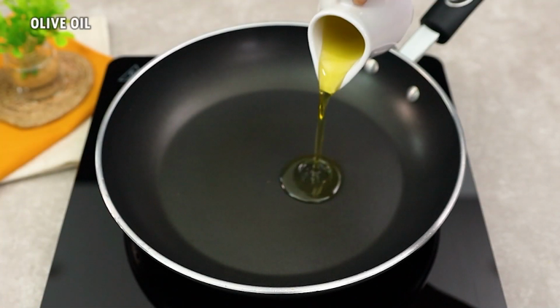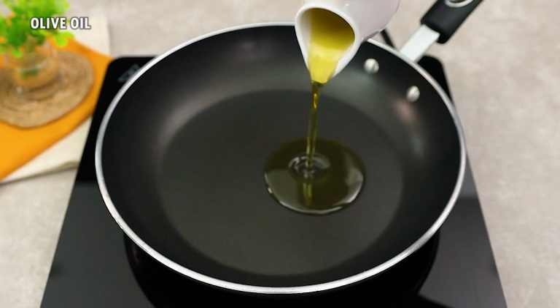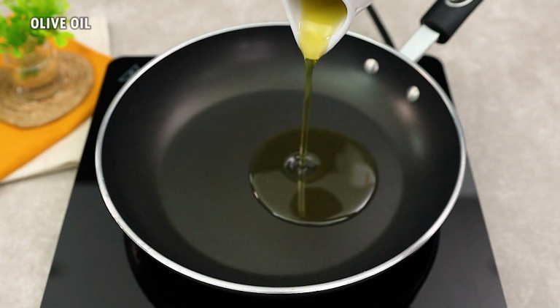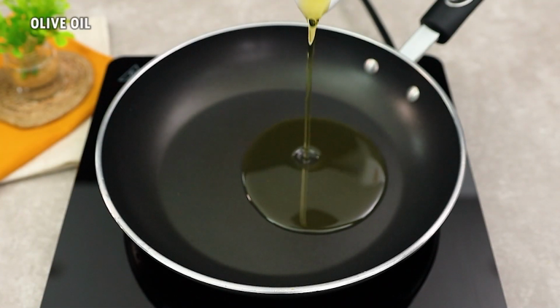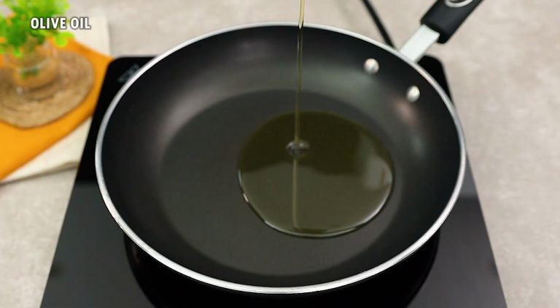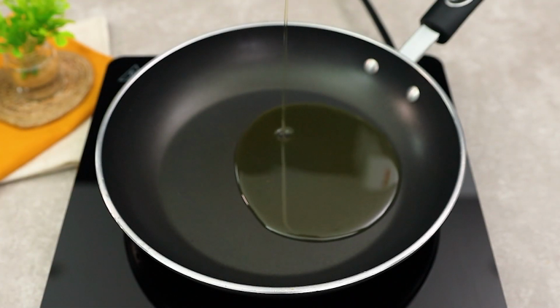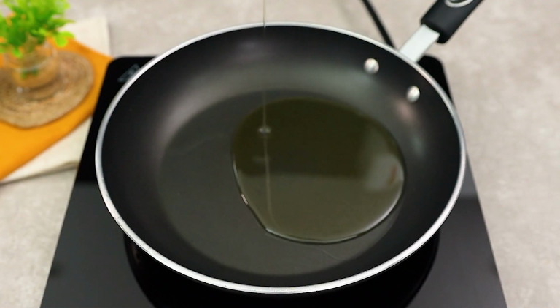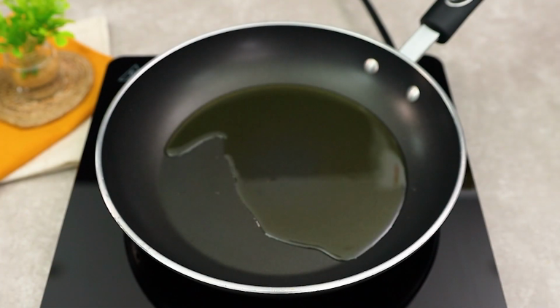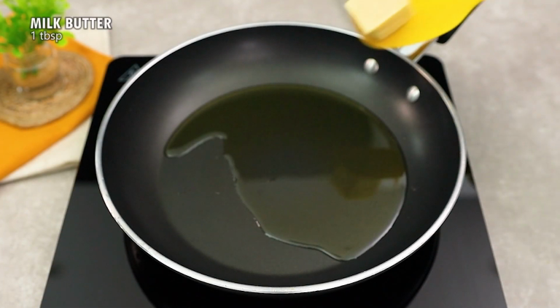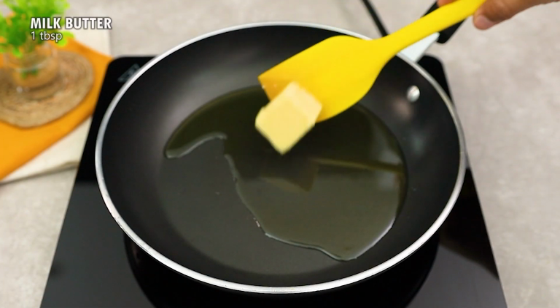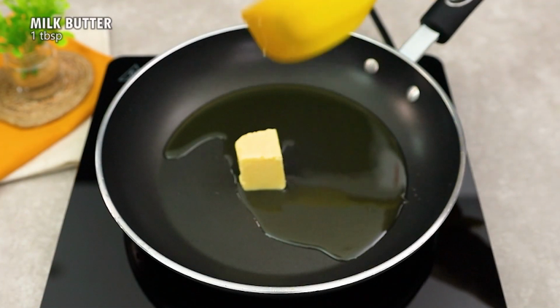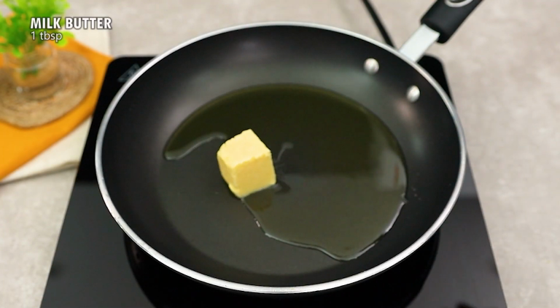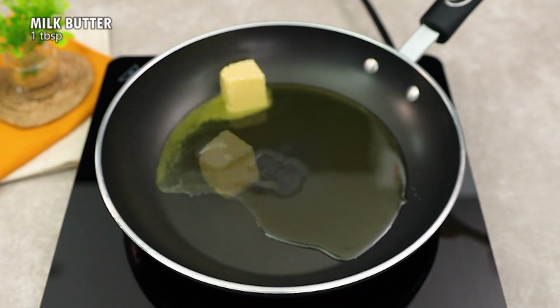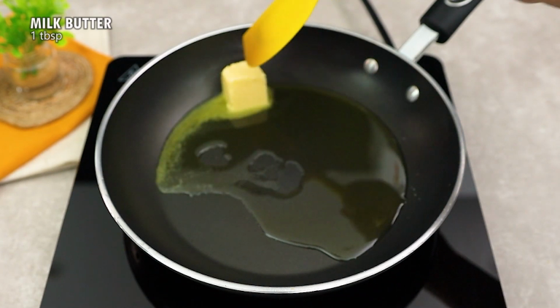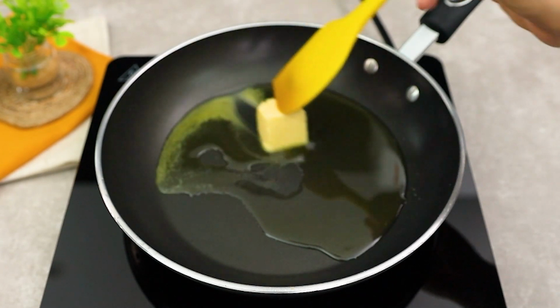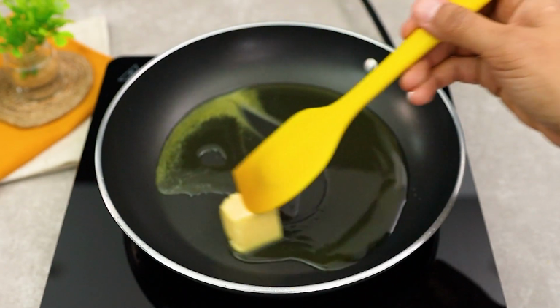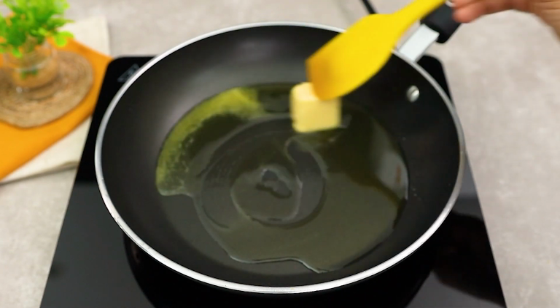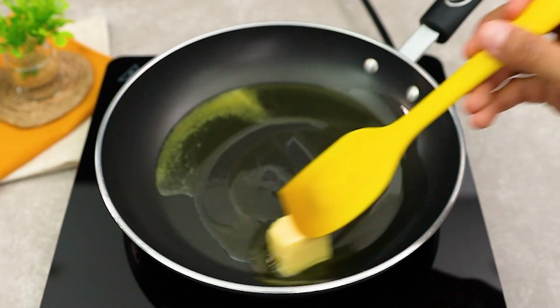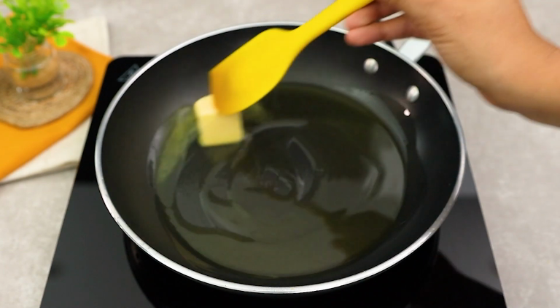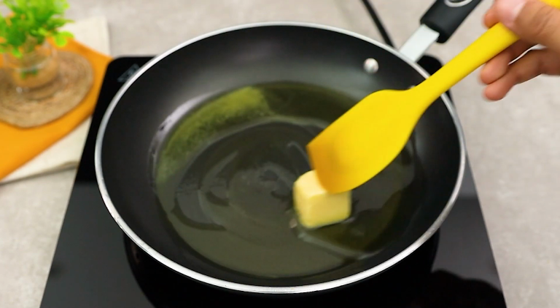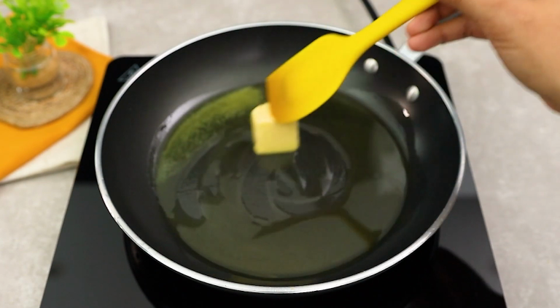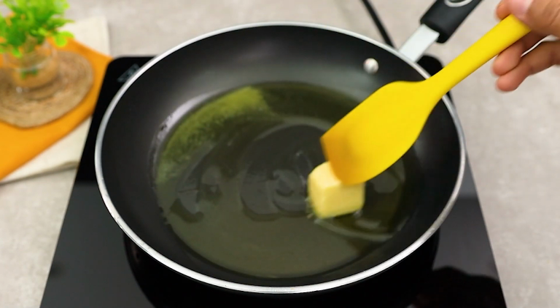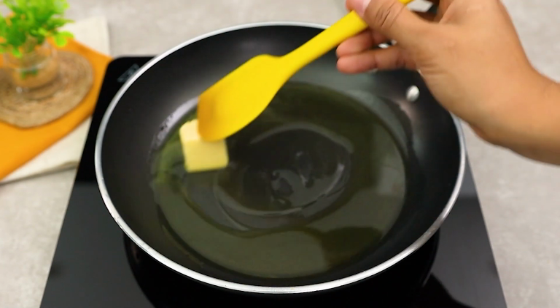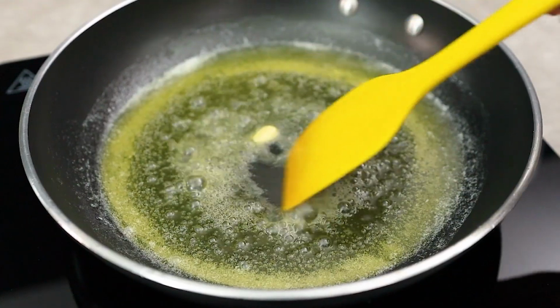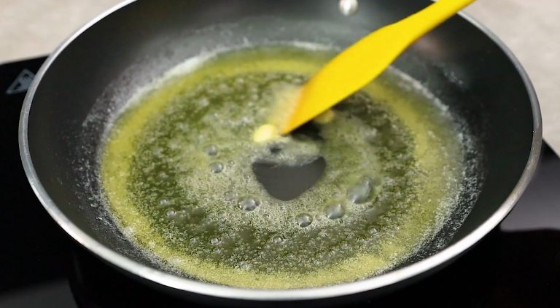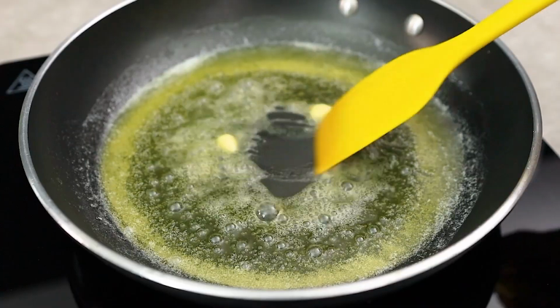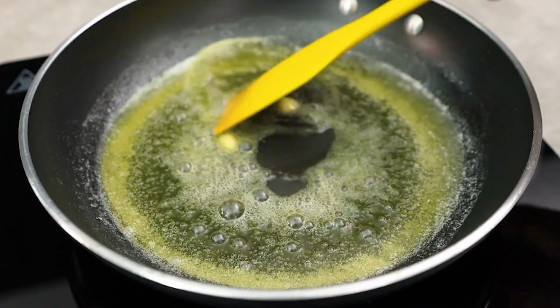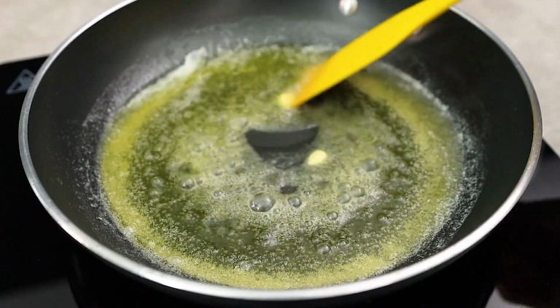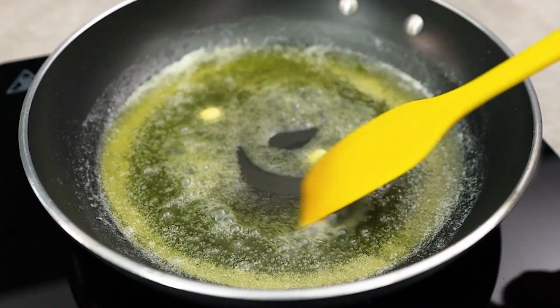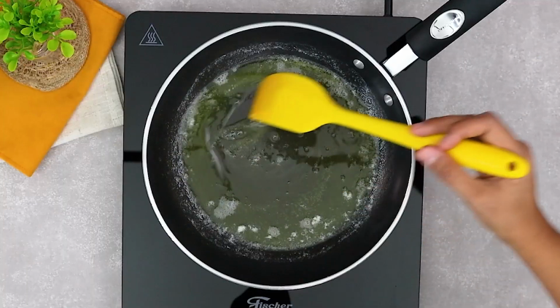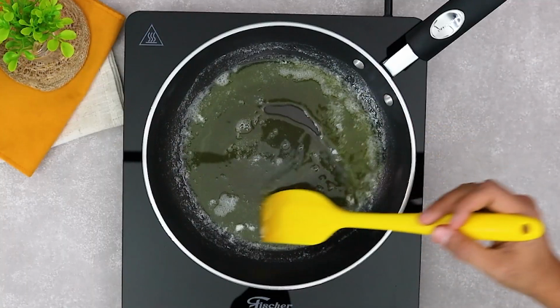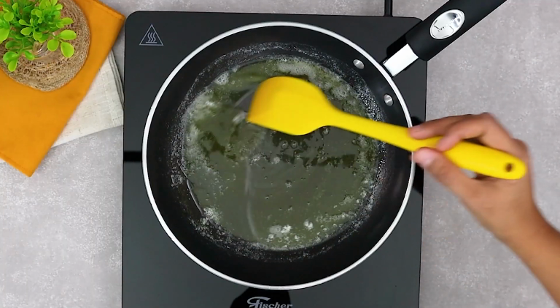In a frying pan, add a generous drizzle of olive oil and a spoonful of butter. Stir until the butter is completely melted, letting the aroma invade the kitchen.